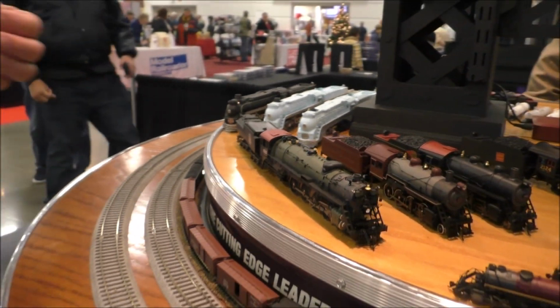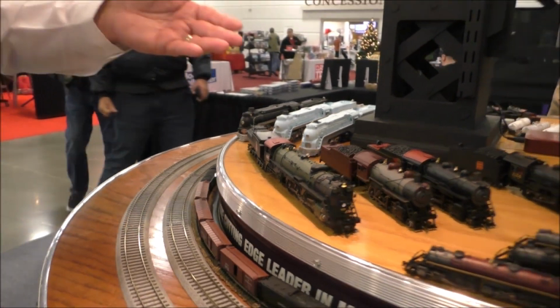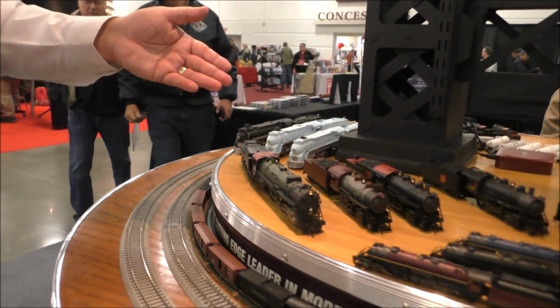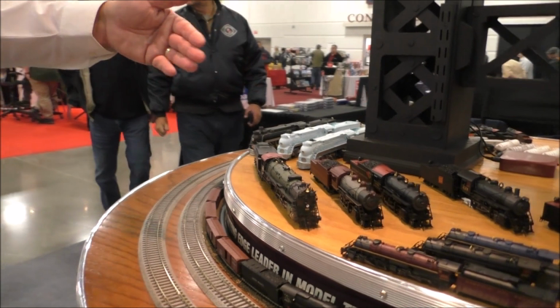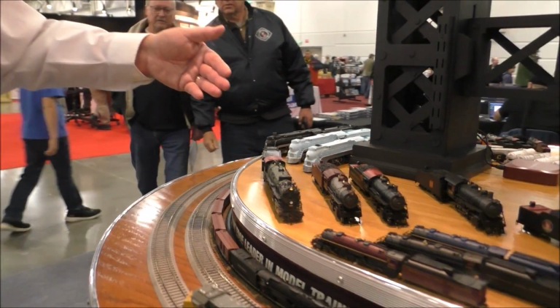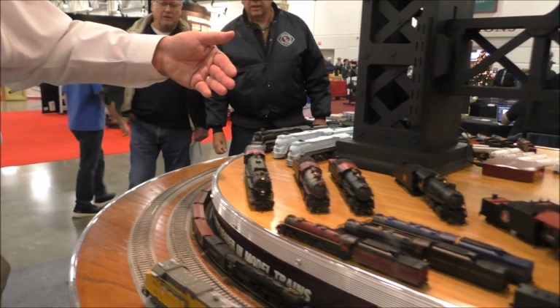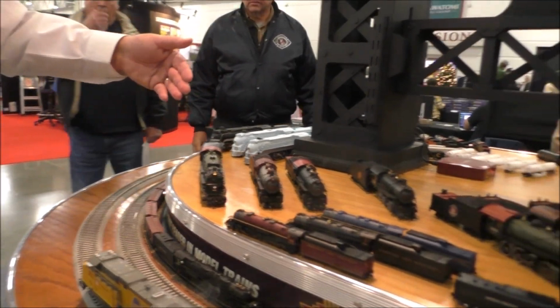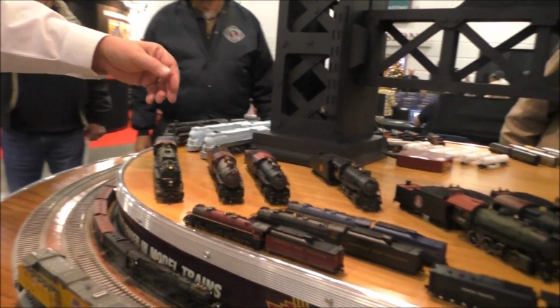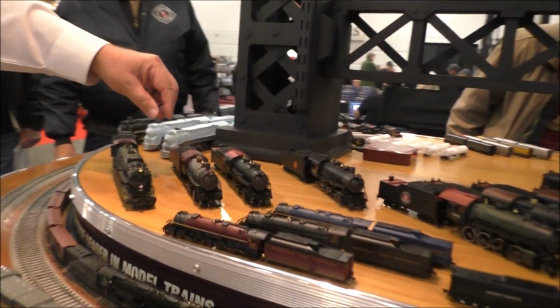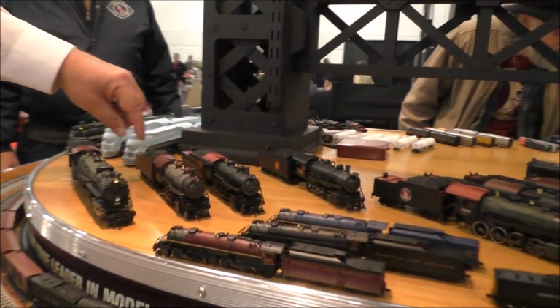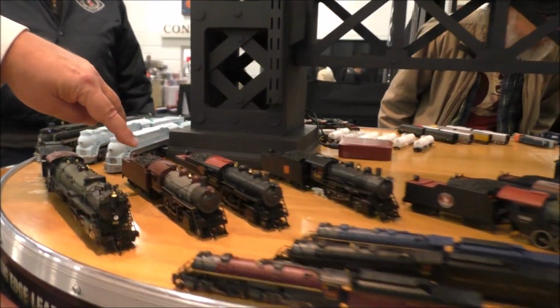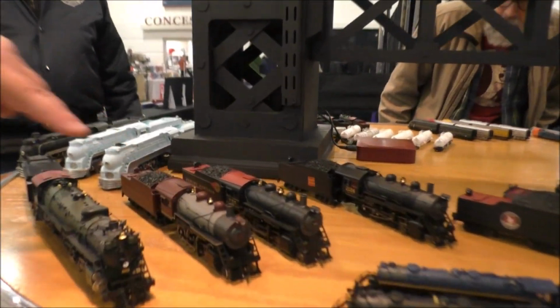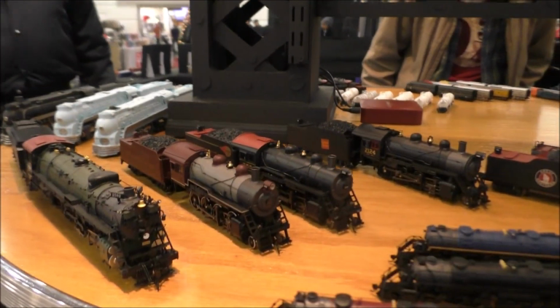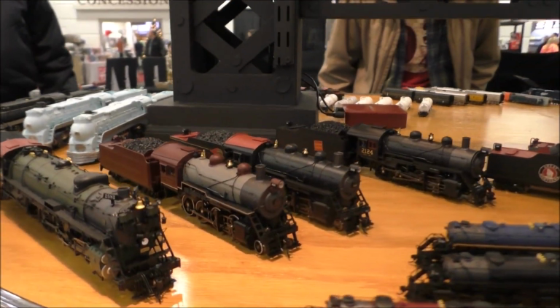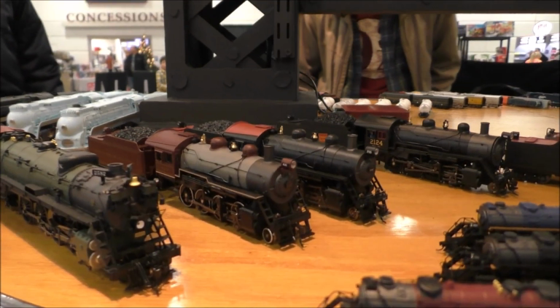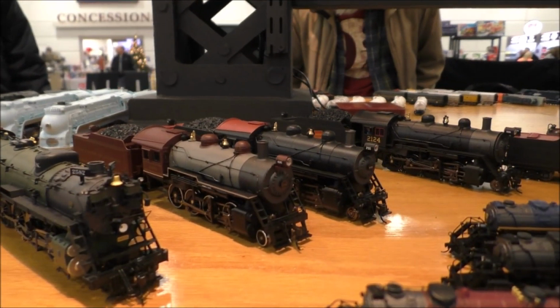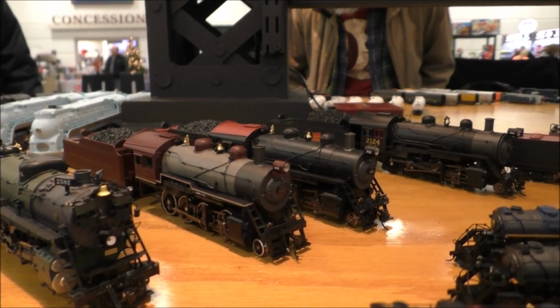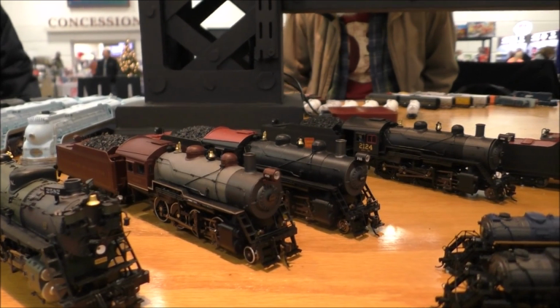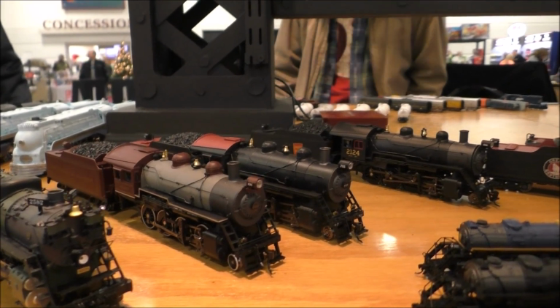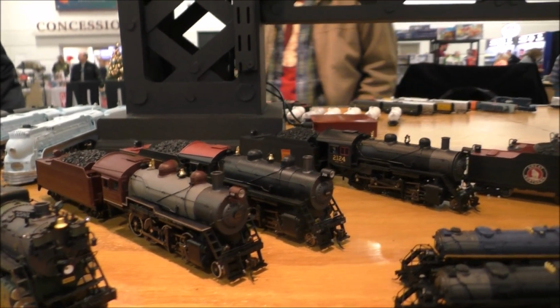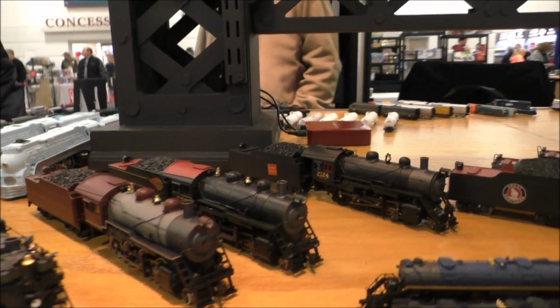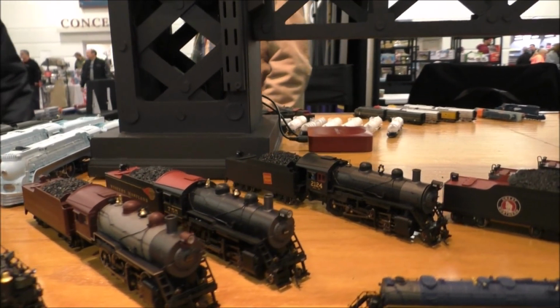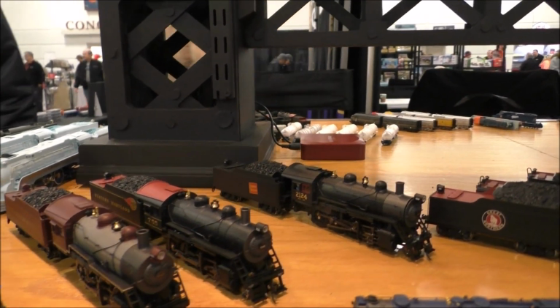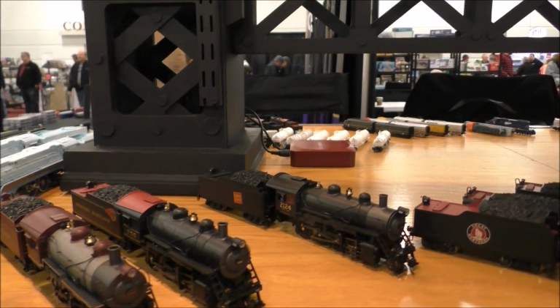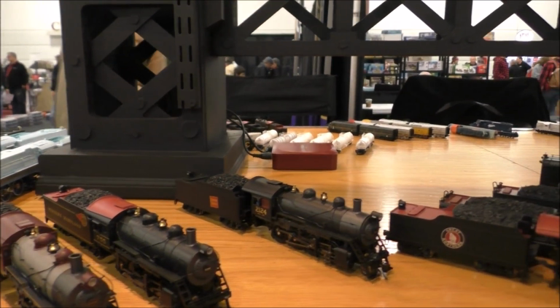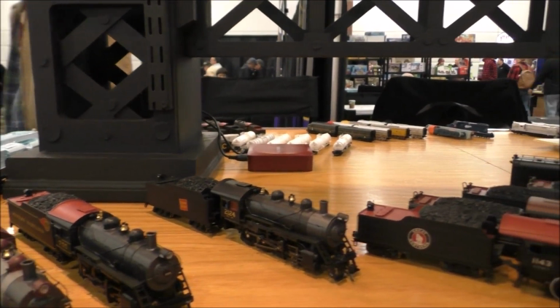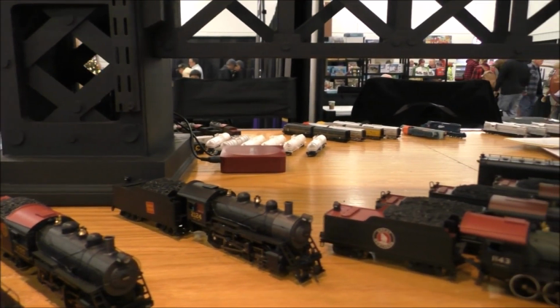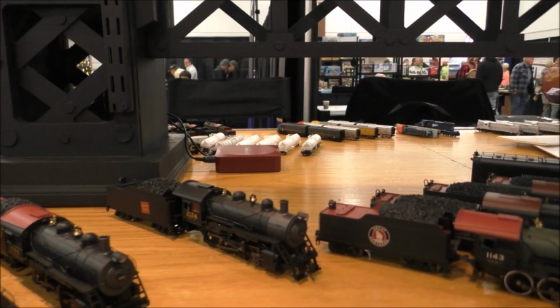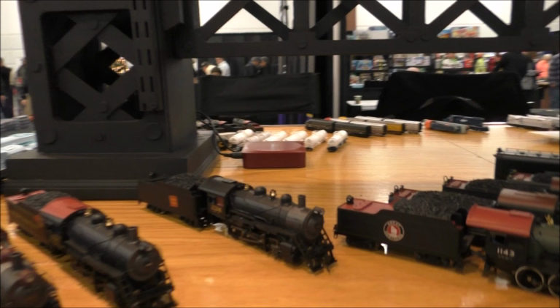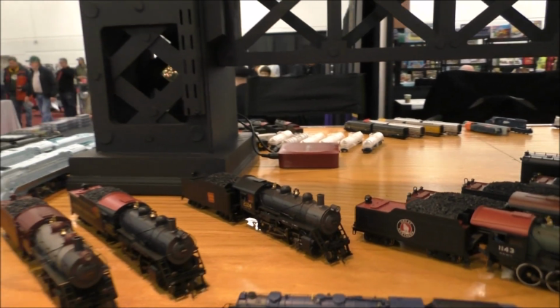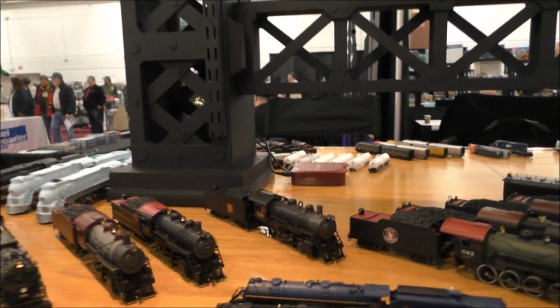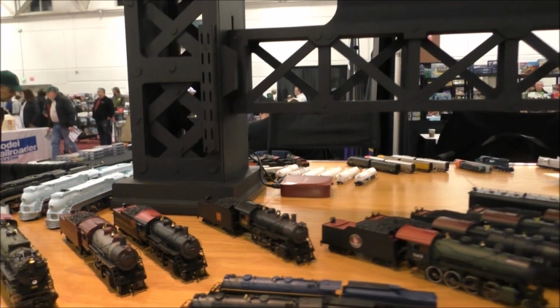And another elegant locomotive — it's not a hybrid but still very cool — is the E6. And that's the Lindbergh Special and other railroads that had it. Again, diecast, smoke, sound.